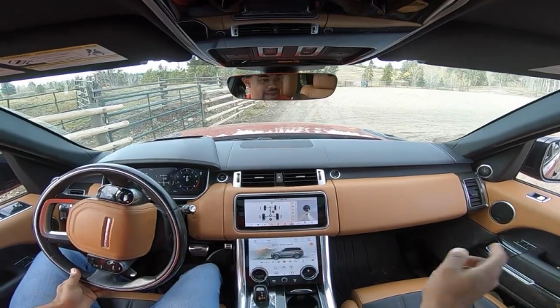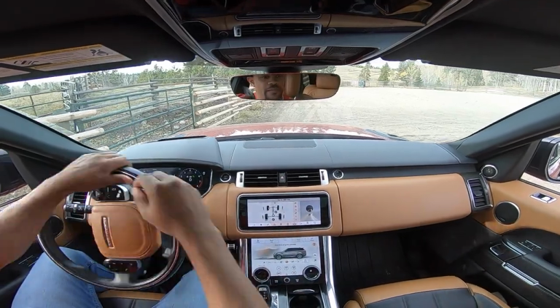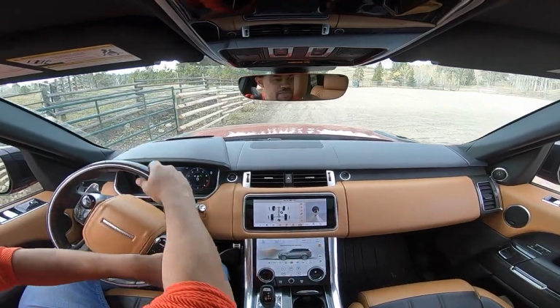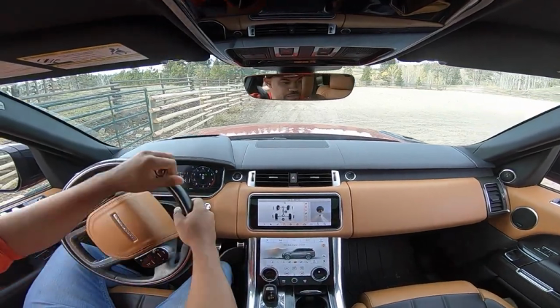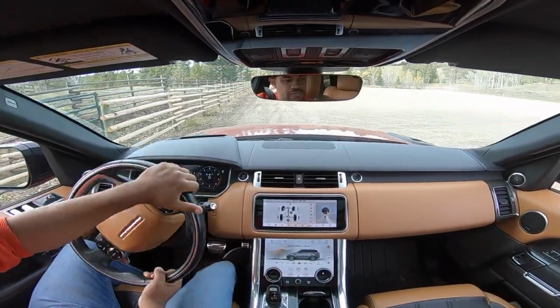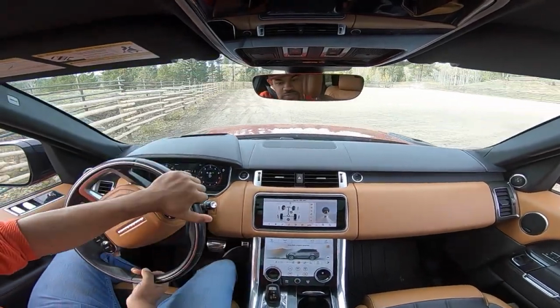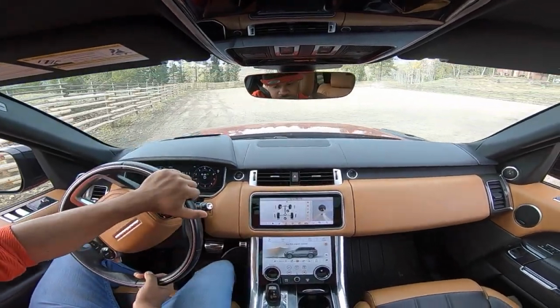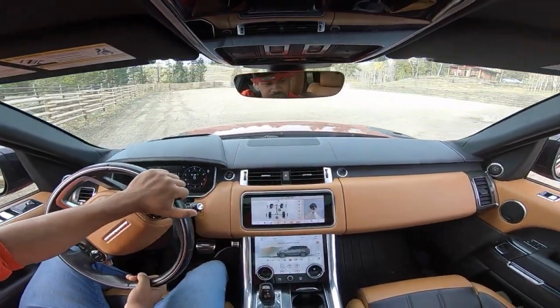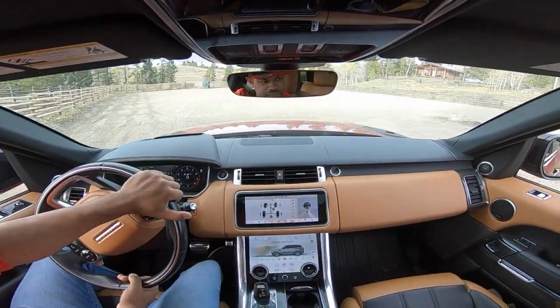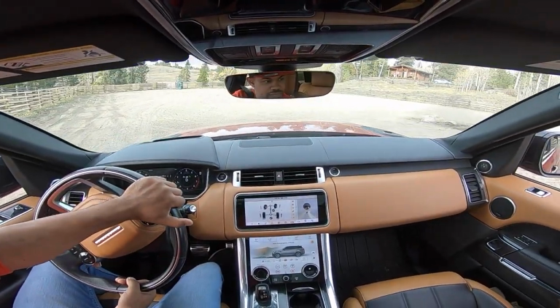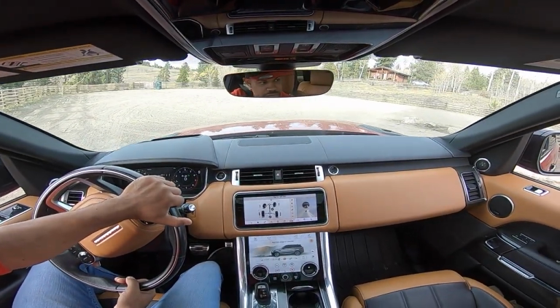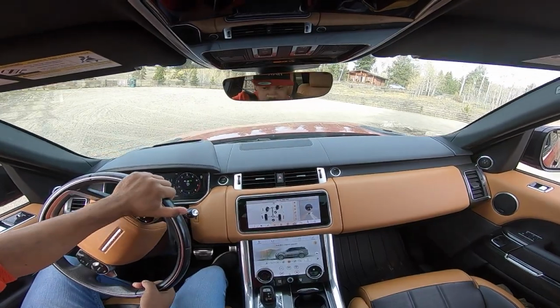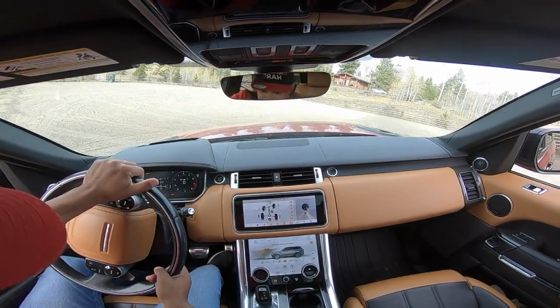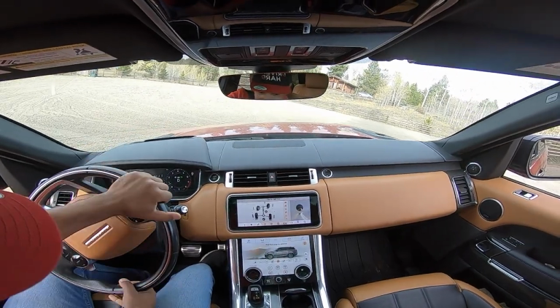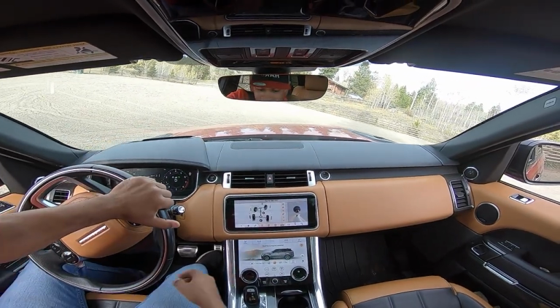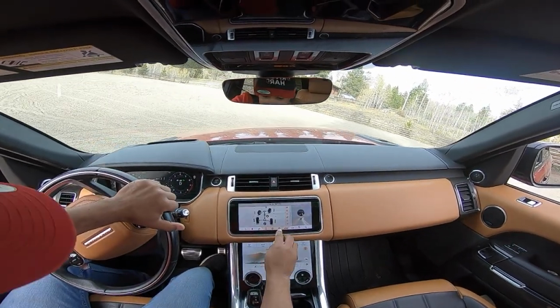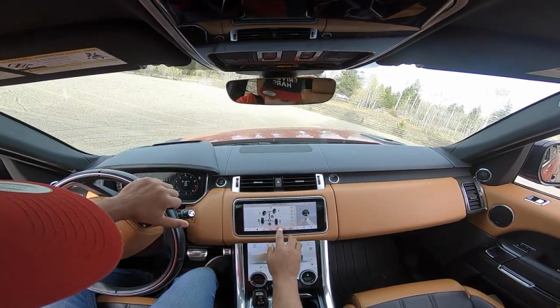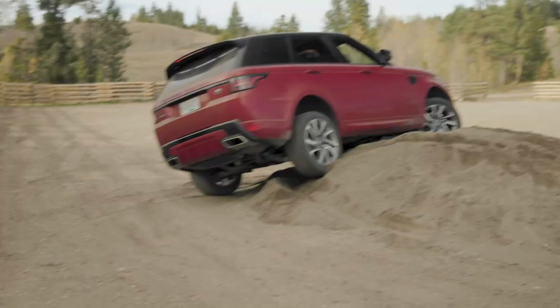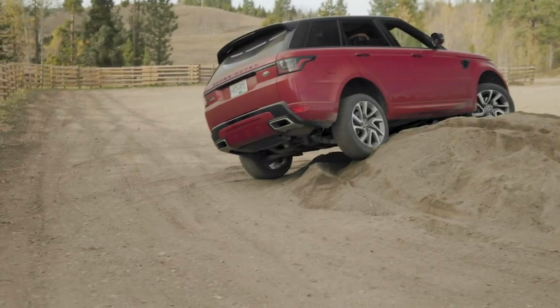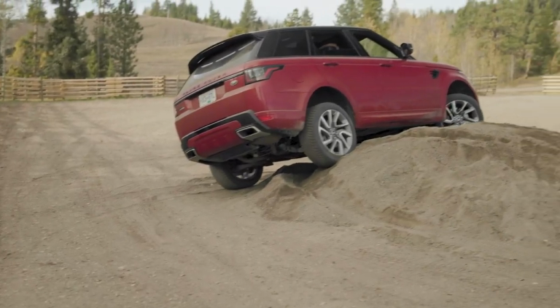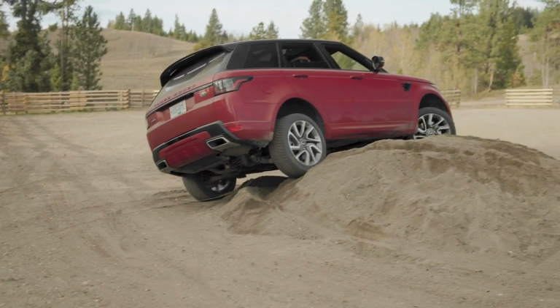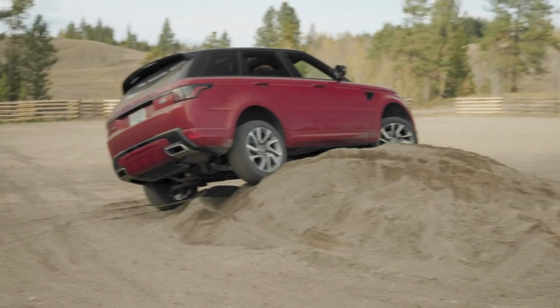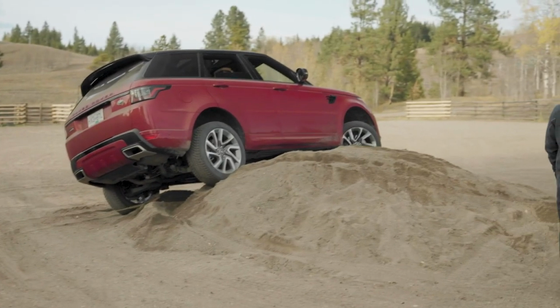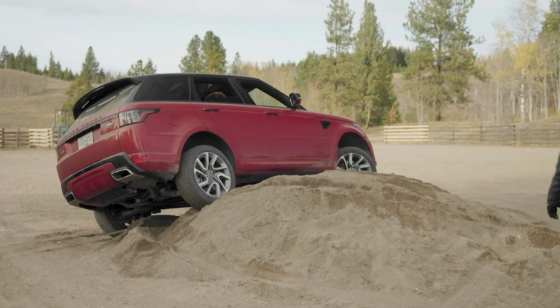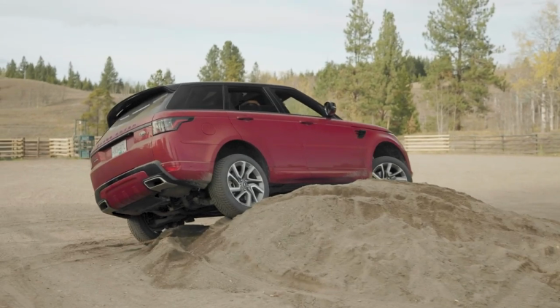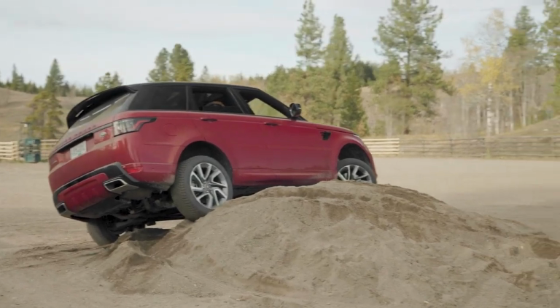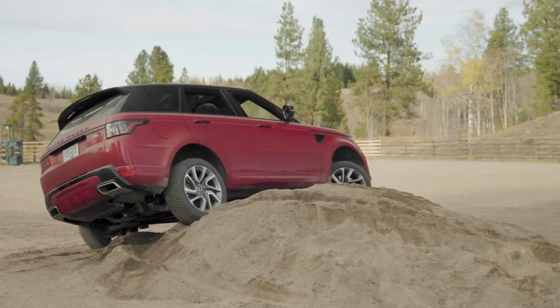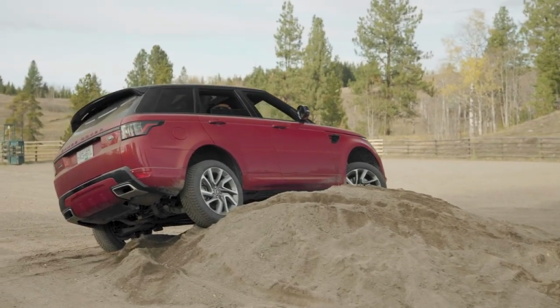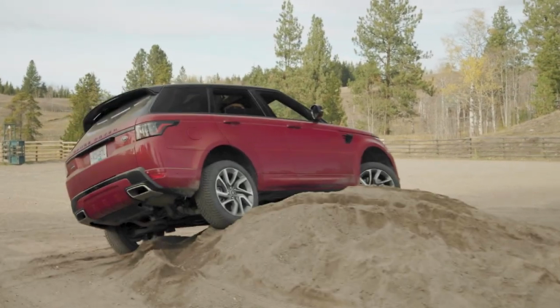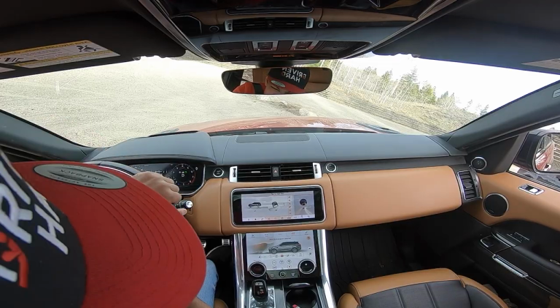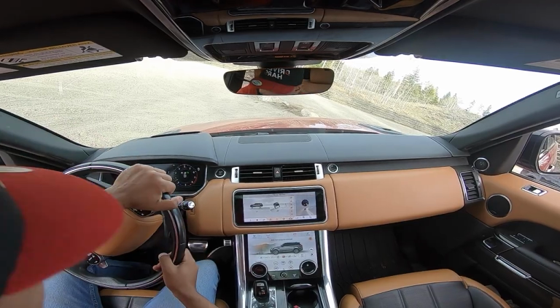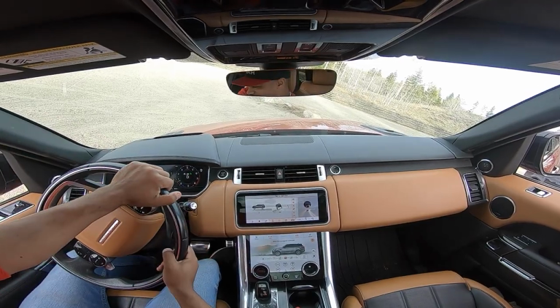All the way right, all the way right. Just like that, stay over, stay over. Stay over, you got it, keep going. Keep going, stay over. Don't open it. Come on — really? Turn it.